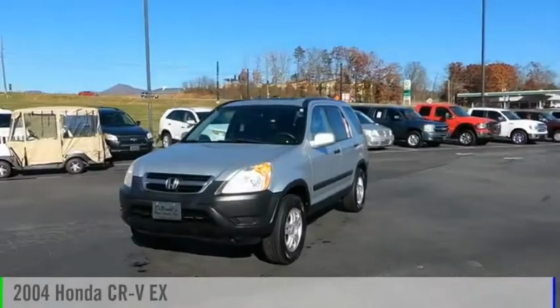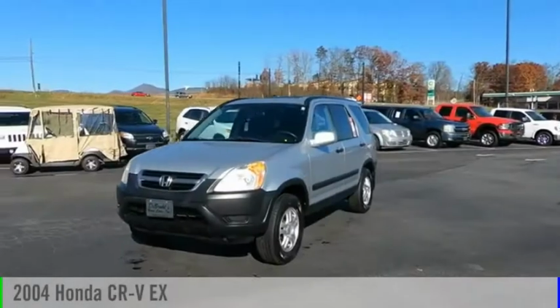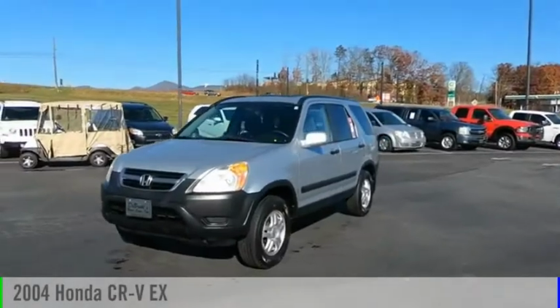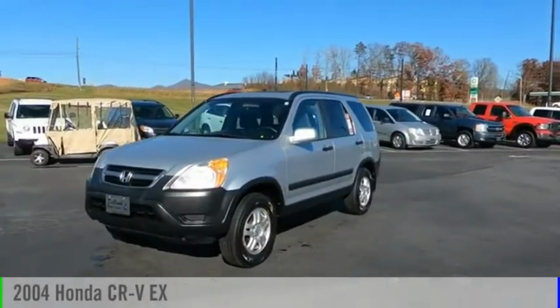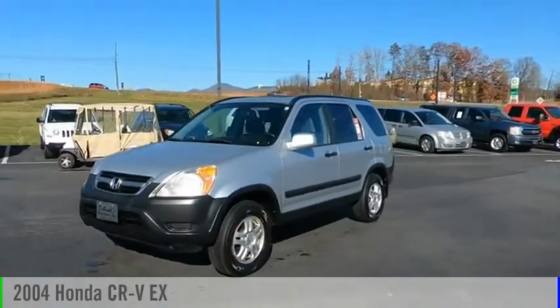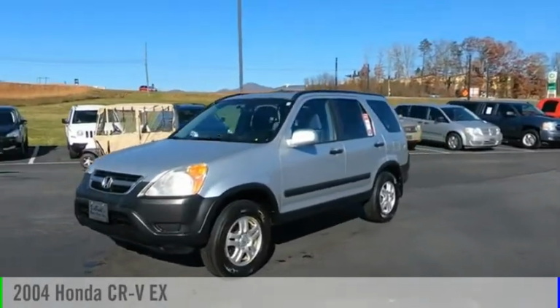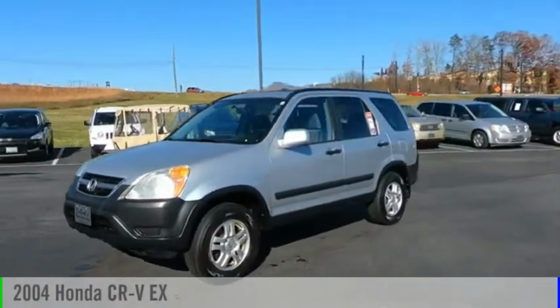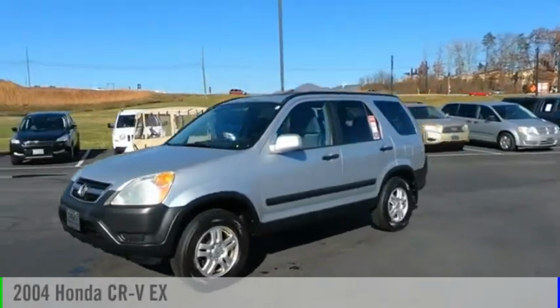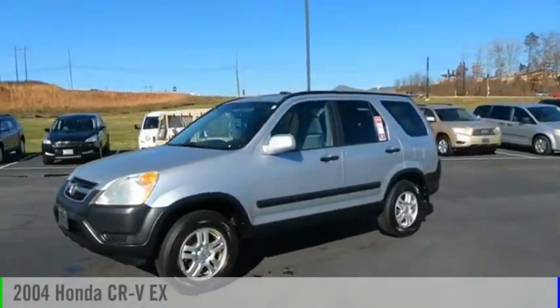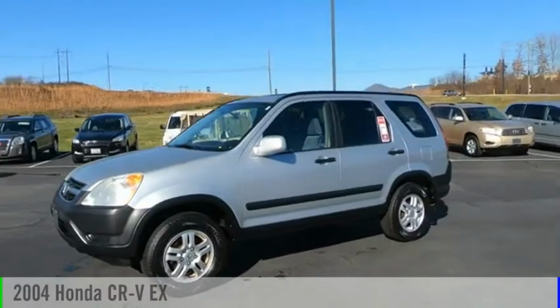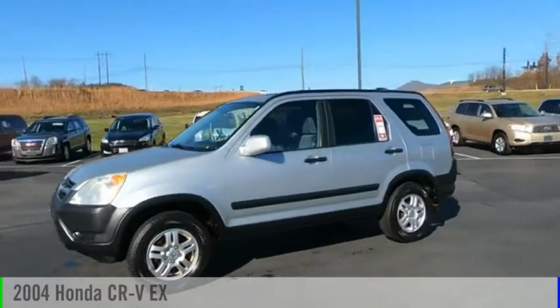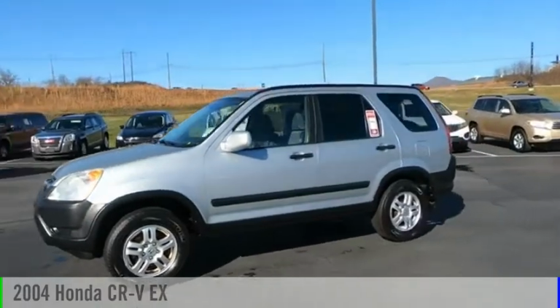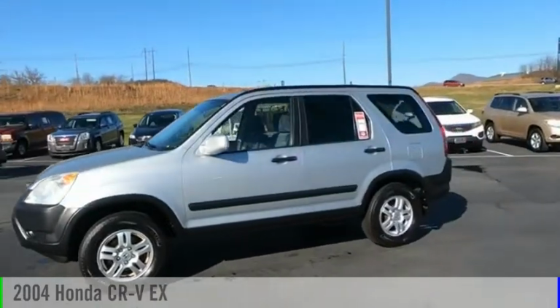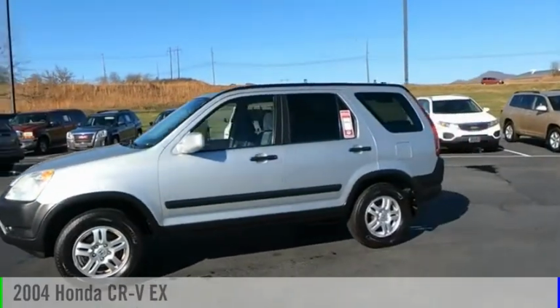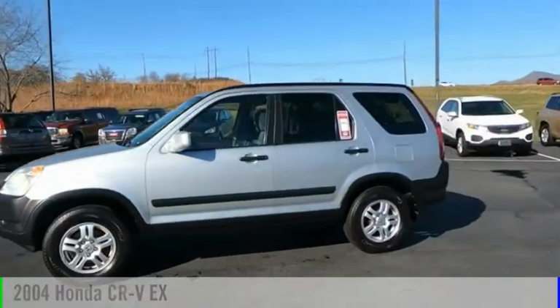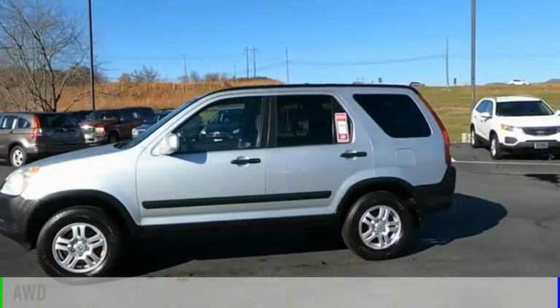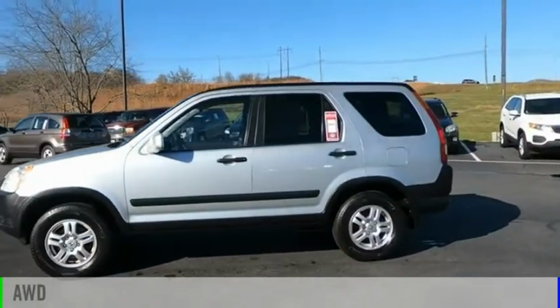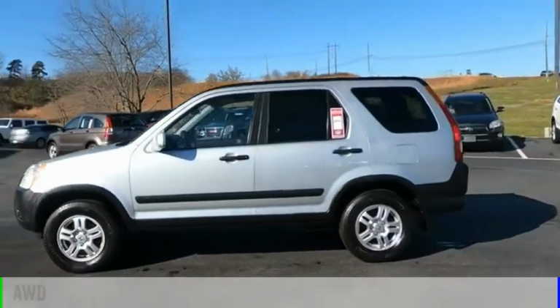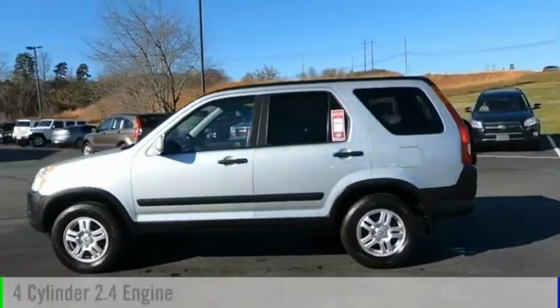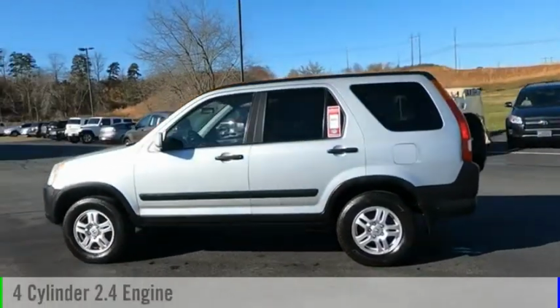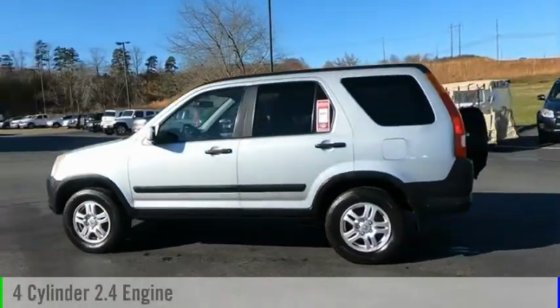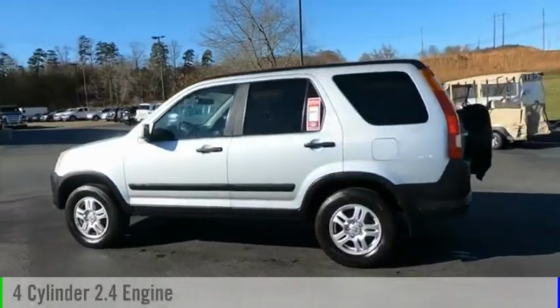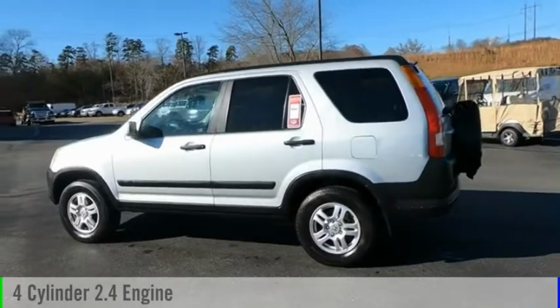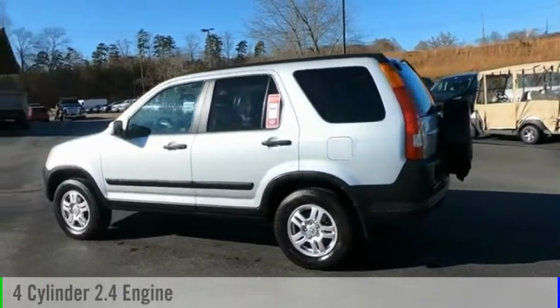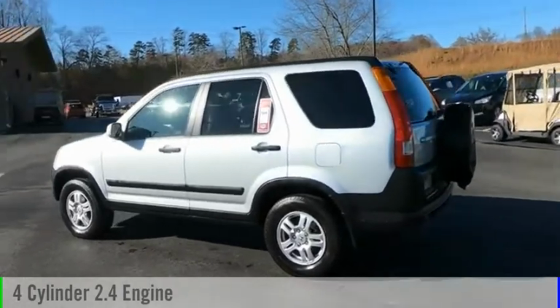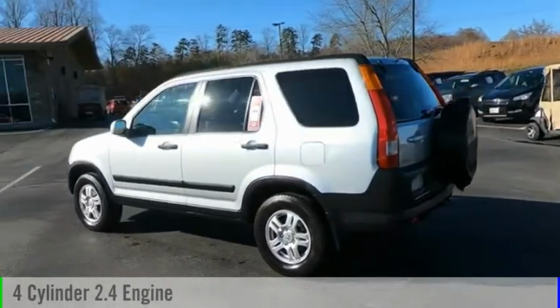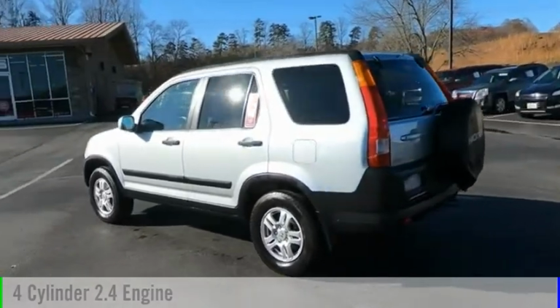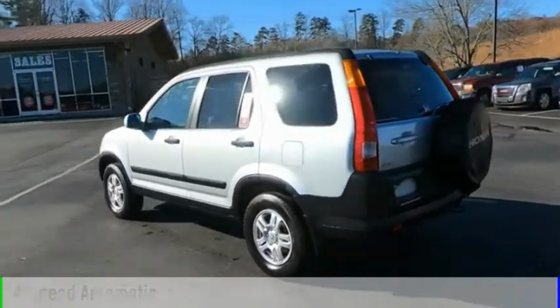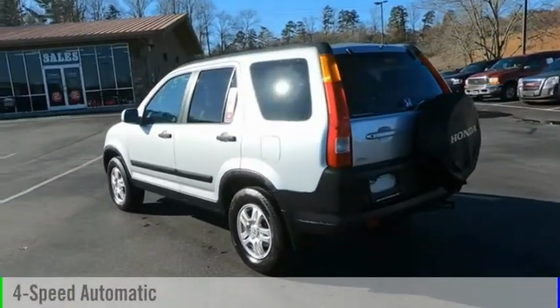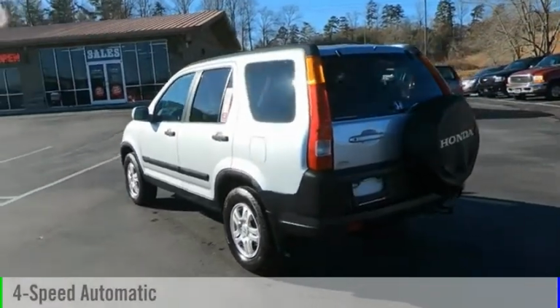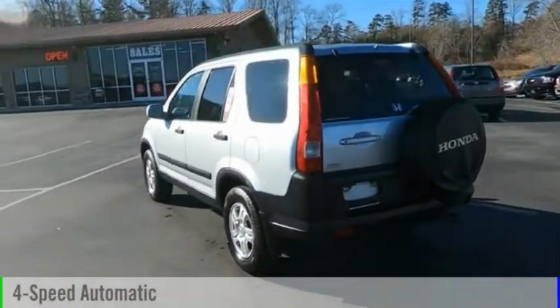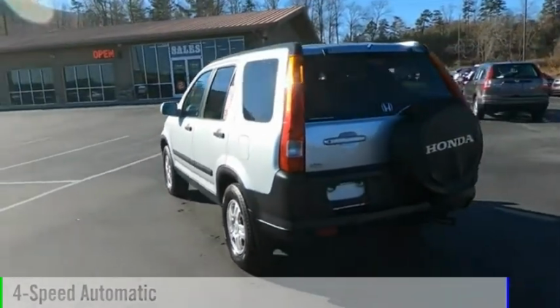Looking for the right vehicle? Check out the 2004 CR-V. This vehicle is powered by an all-wheel drive, four-cylinder, 2.4-liter engine, and comes with a four-speed automatic transmission.